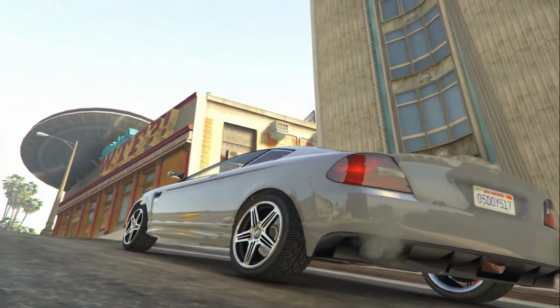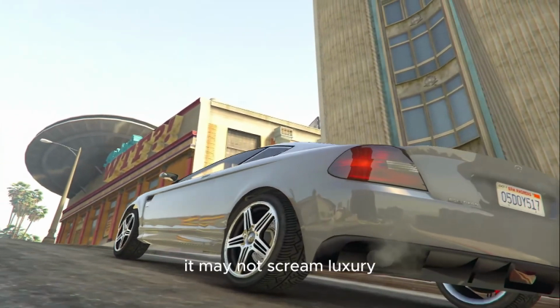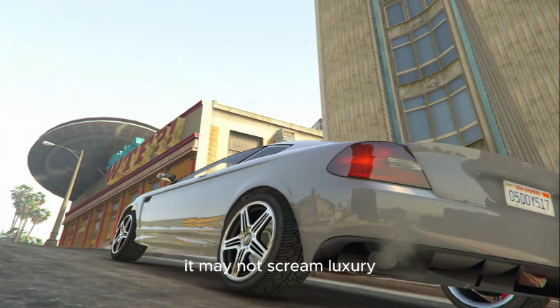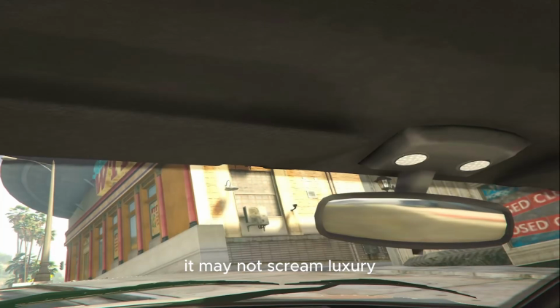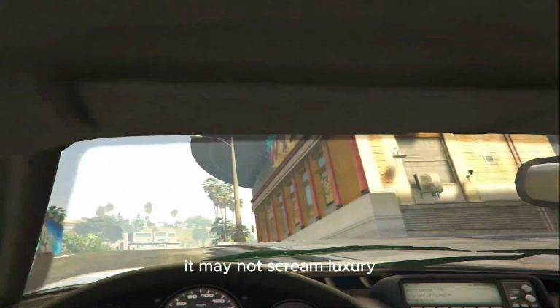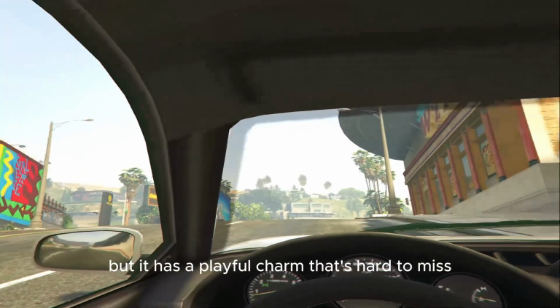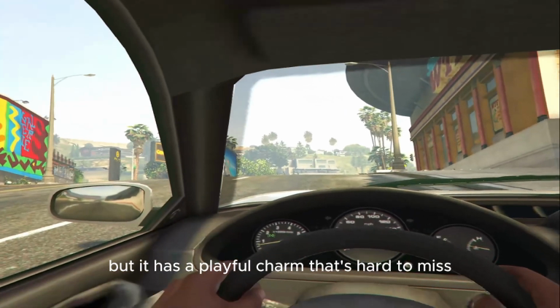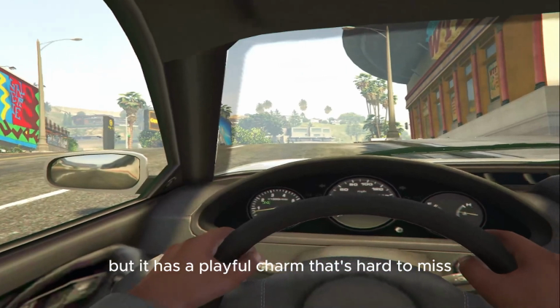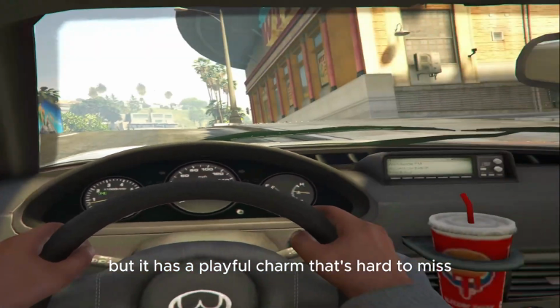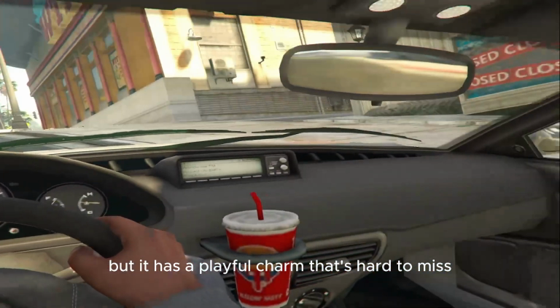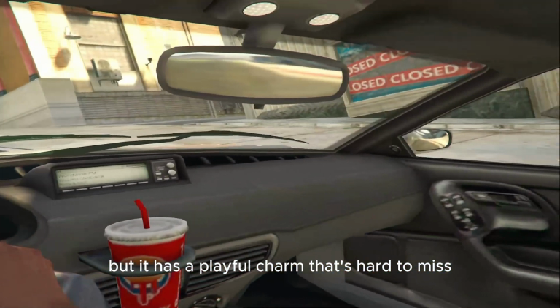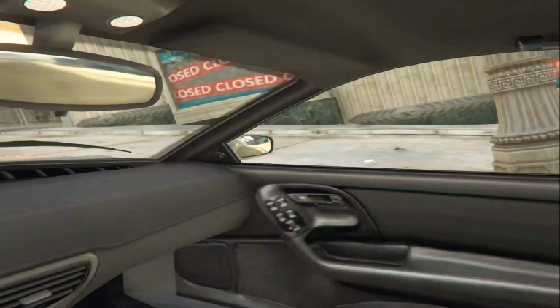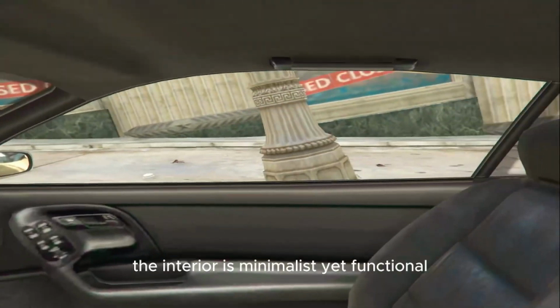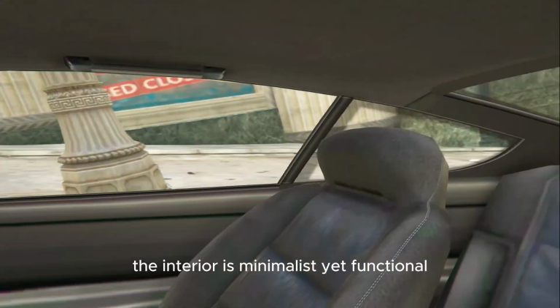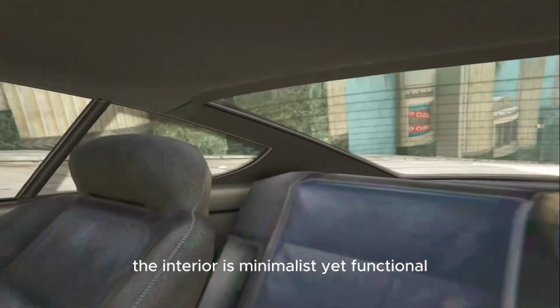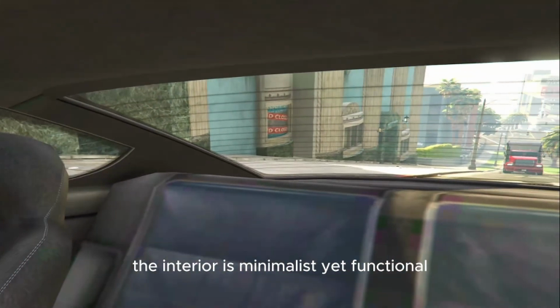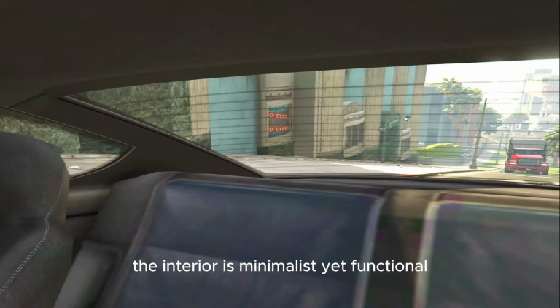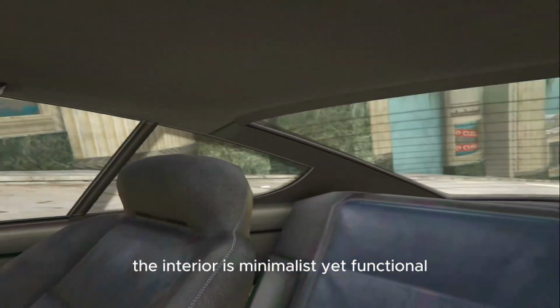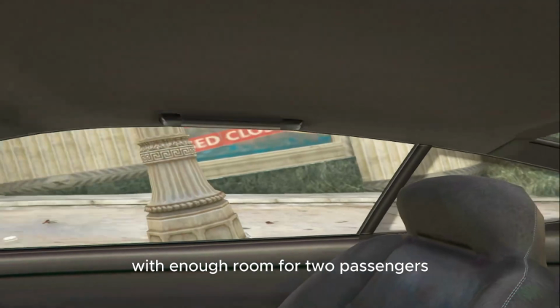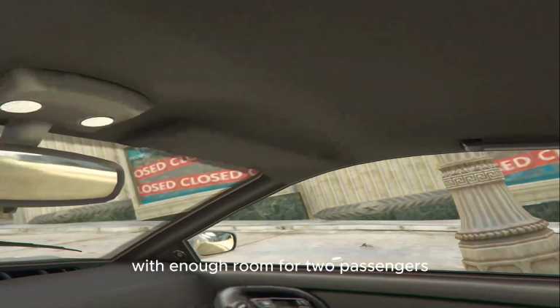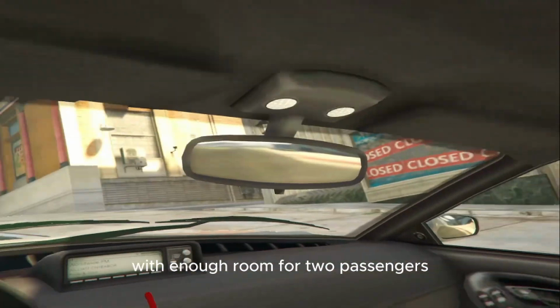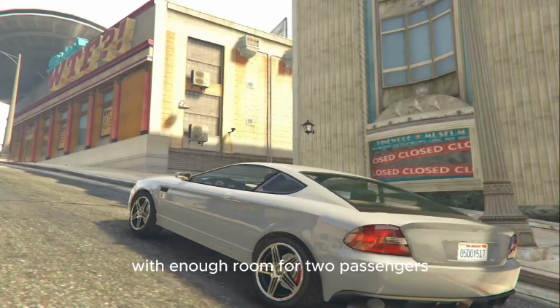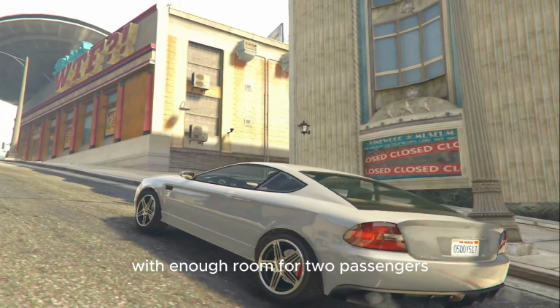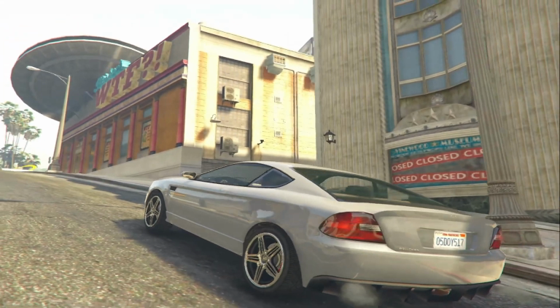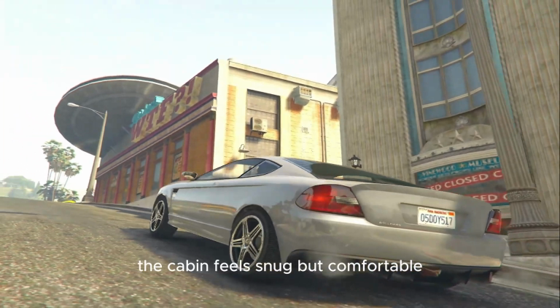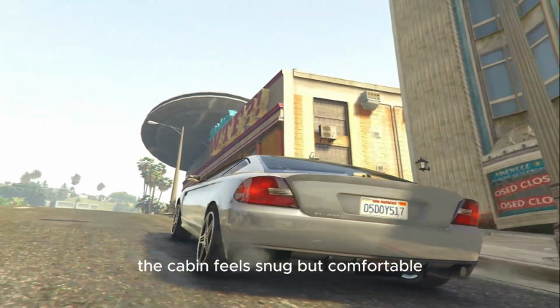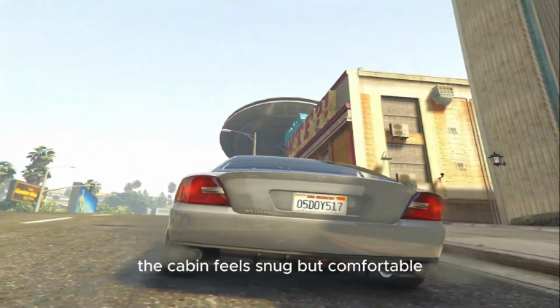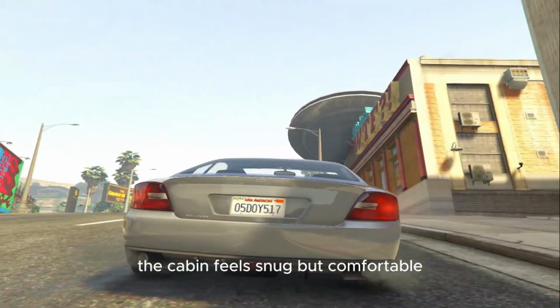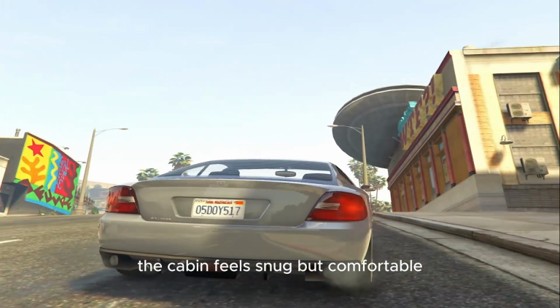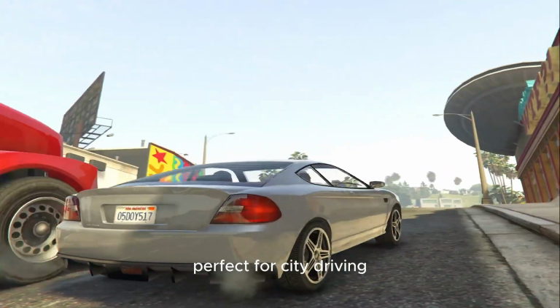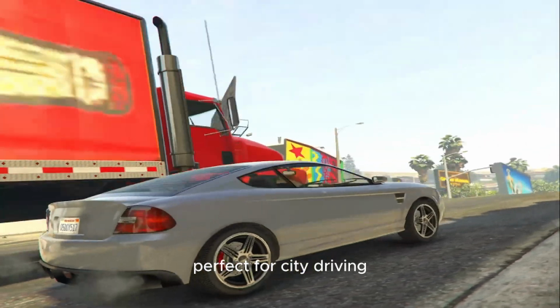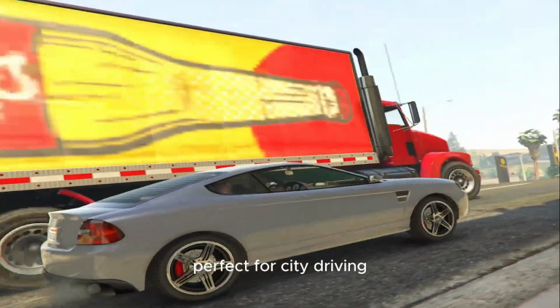It may not scream luxury, but it has a playful charm that's hard to miss. The interior is minimalist yet functional, with enough room for two passengers. The cabin feels snug but comfortable, perfect for city driving.